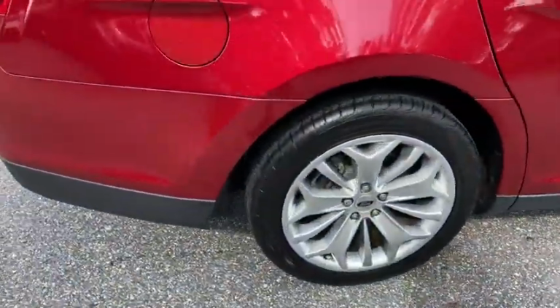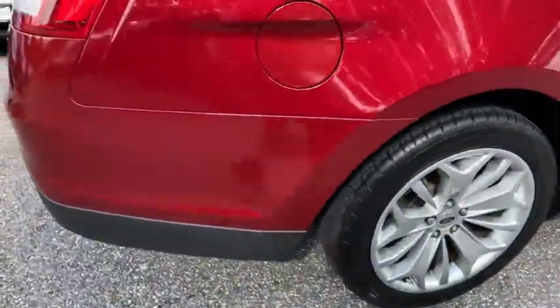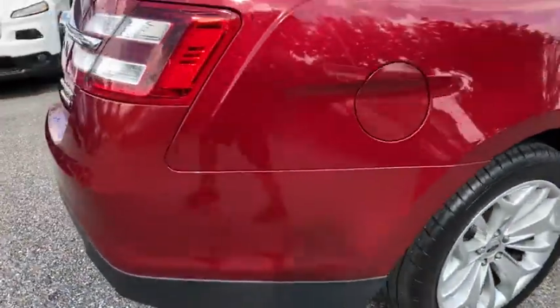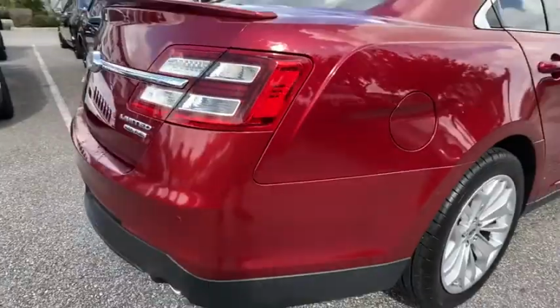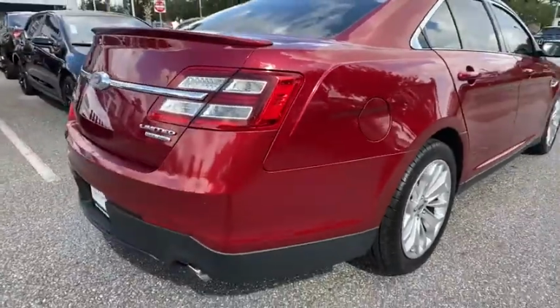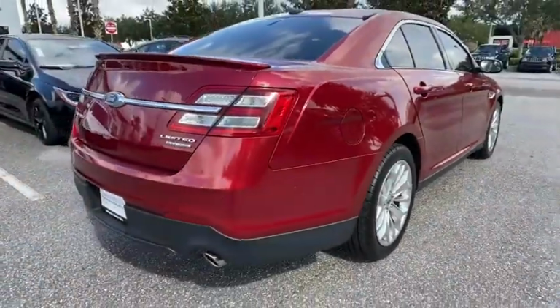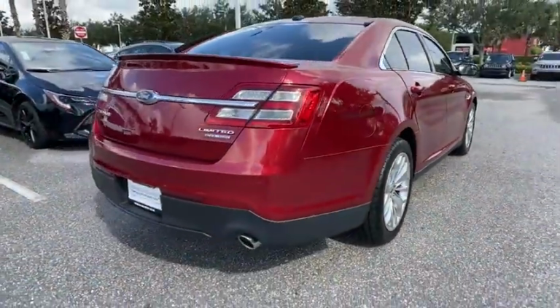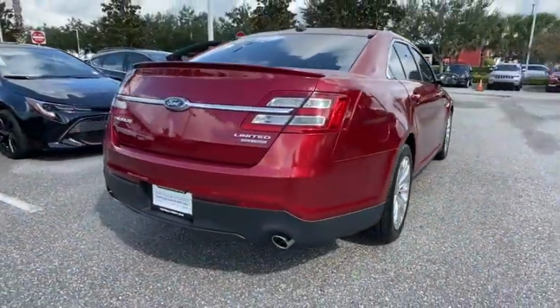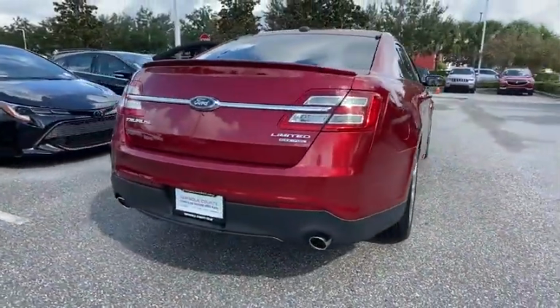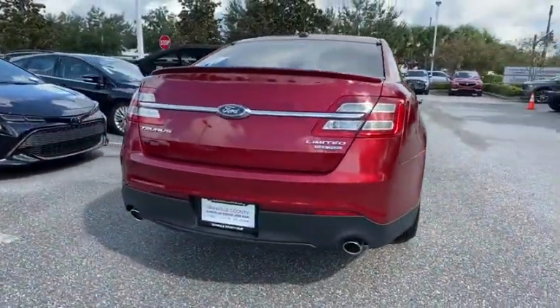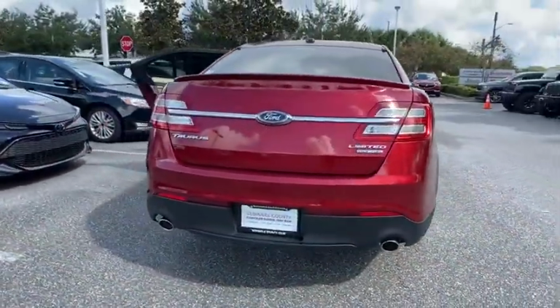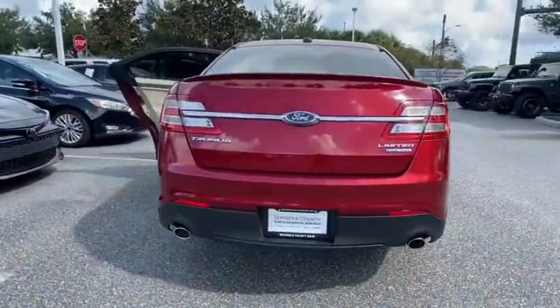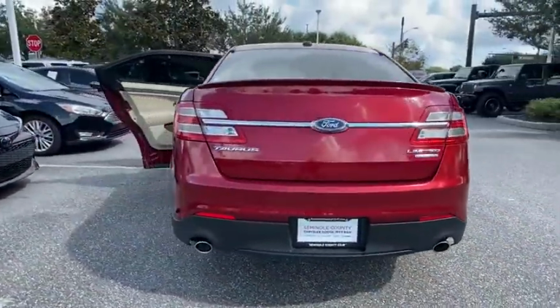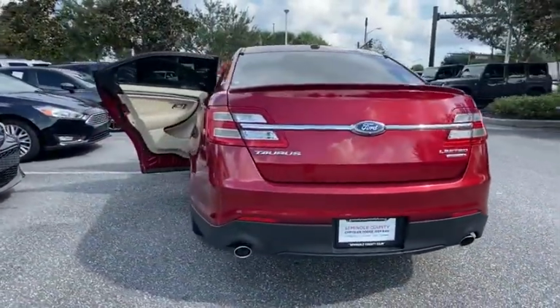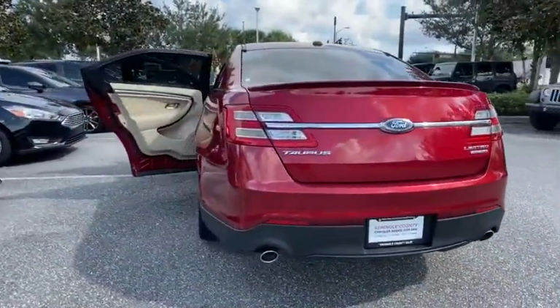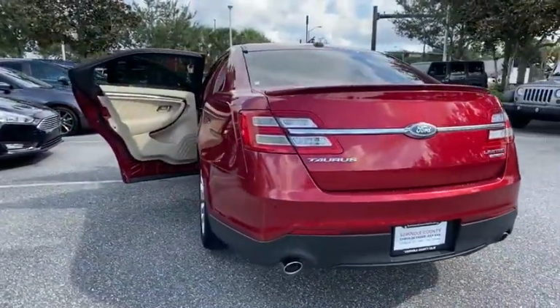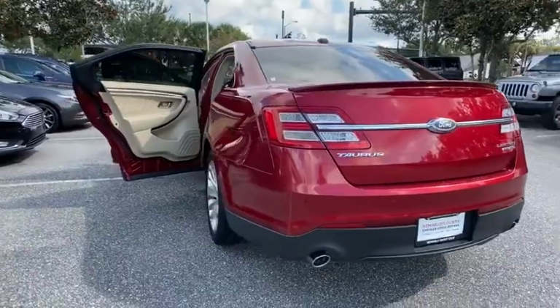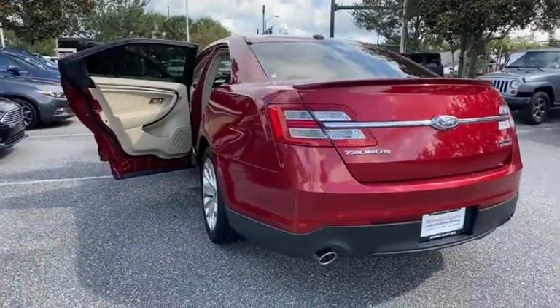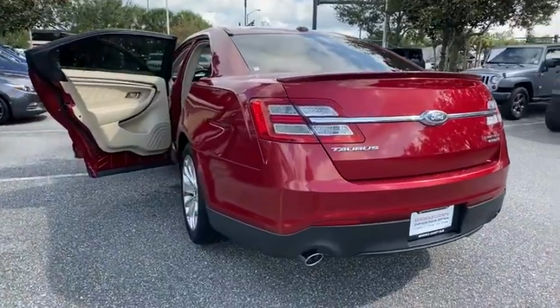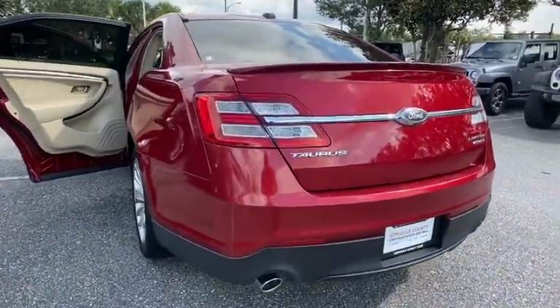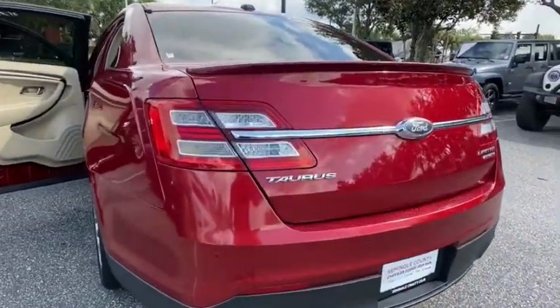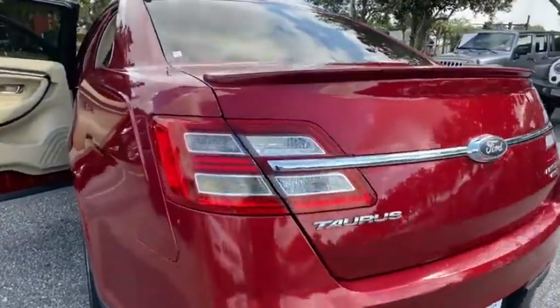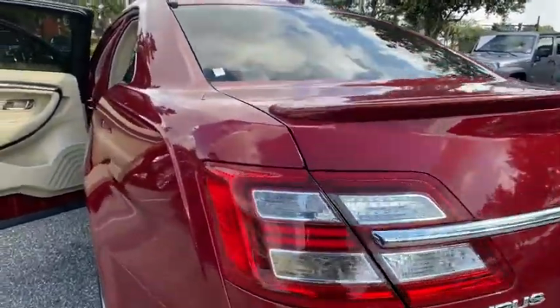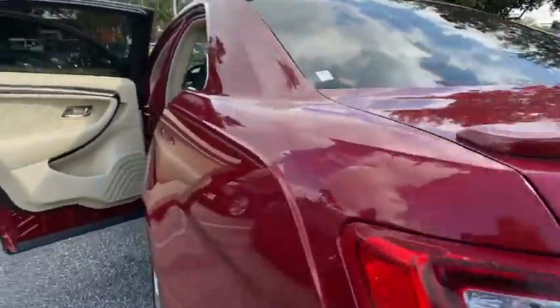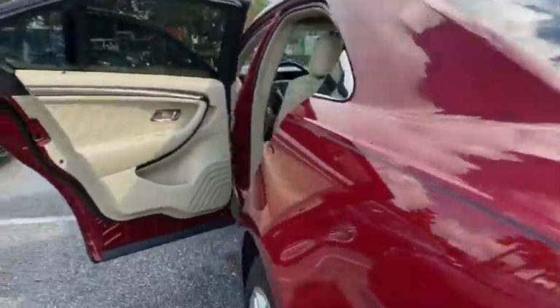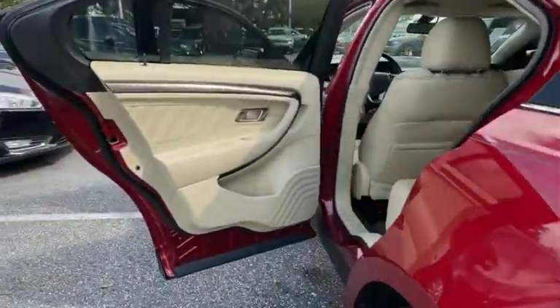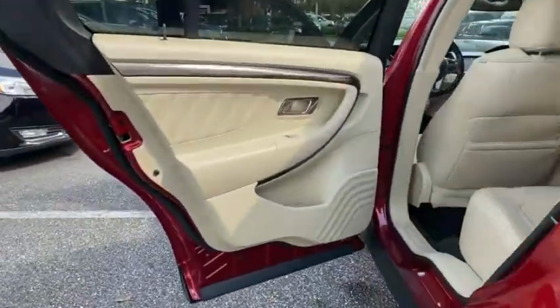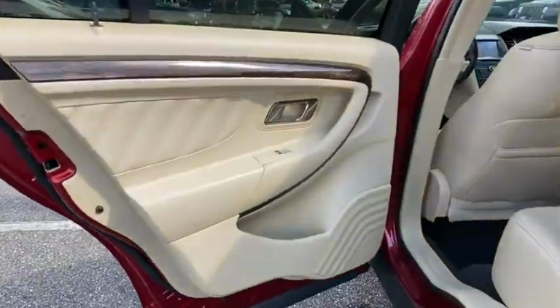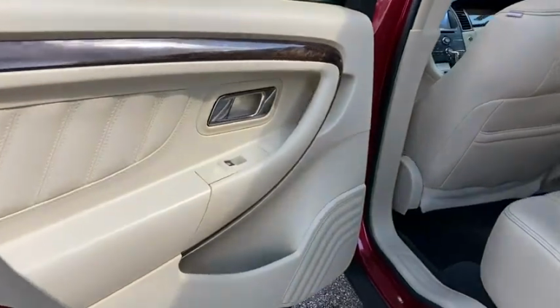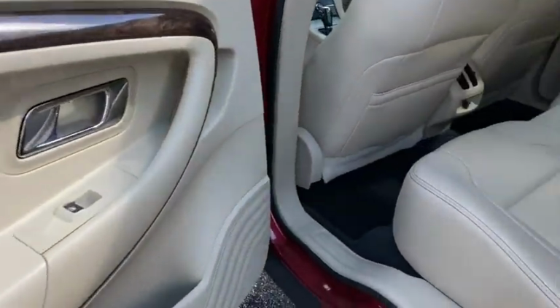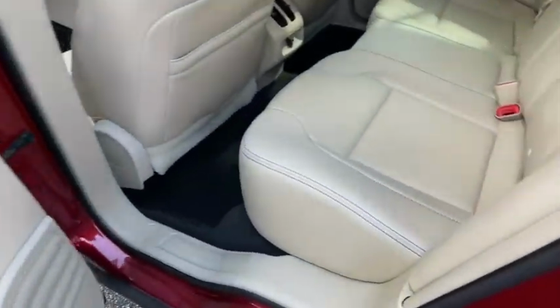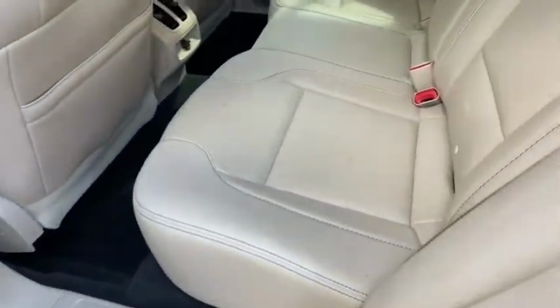Here are some of this vehicle's great options: backup camera, remote engine start, keyless entry, traction control, stability control, steering wheel audio control, anti-lock braking system, power passenger seat, and Bluetooth.